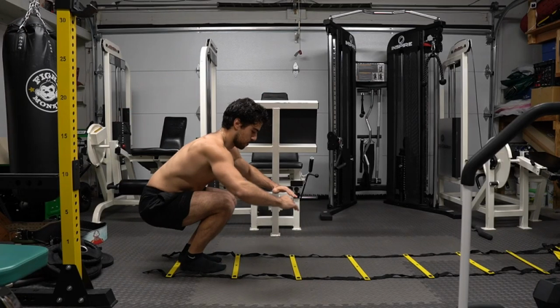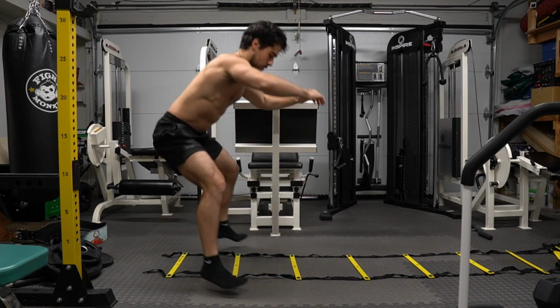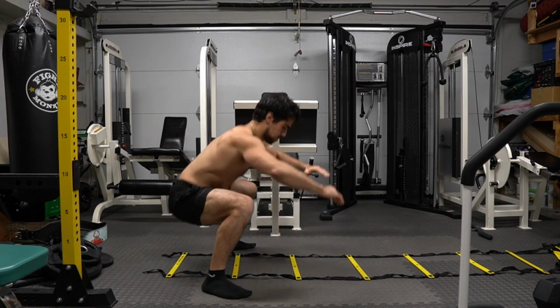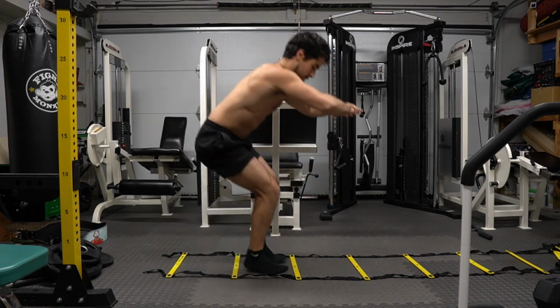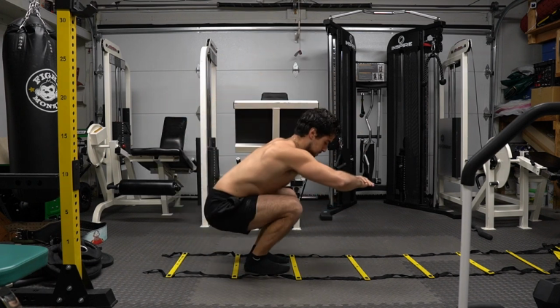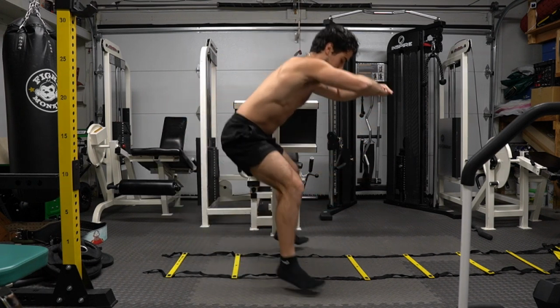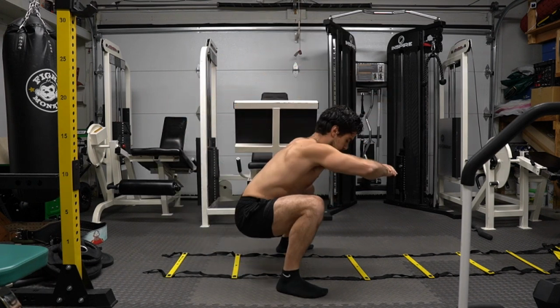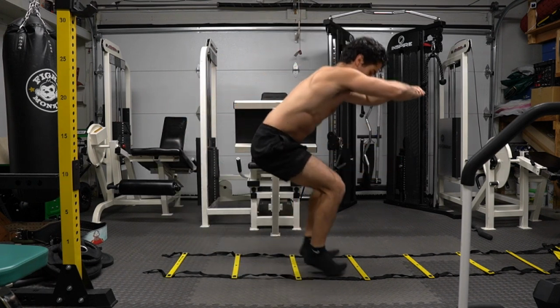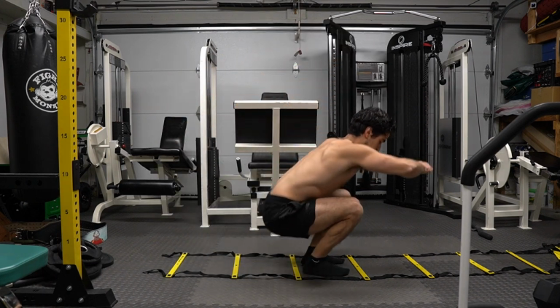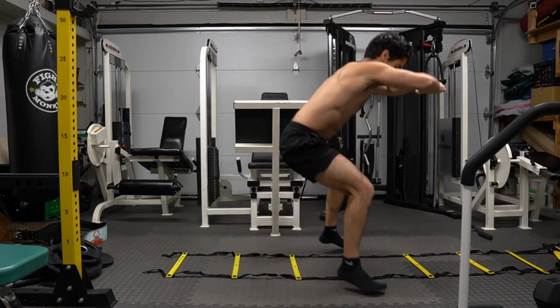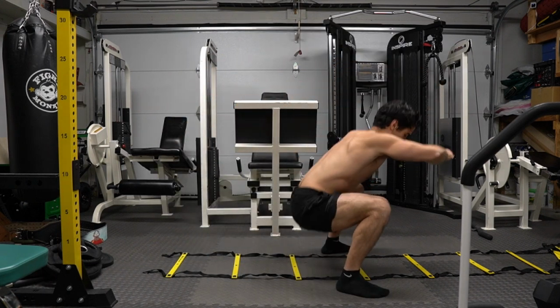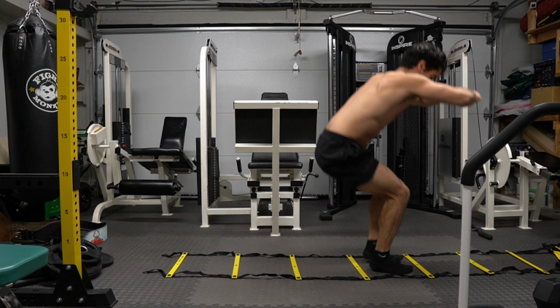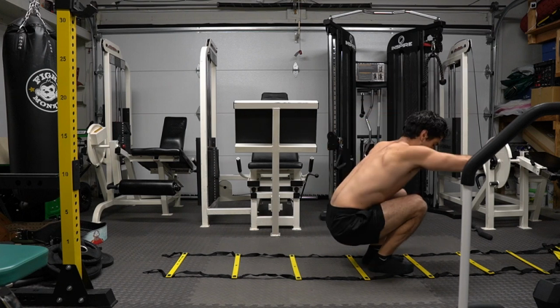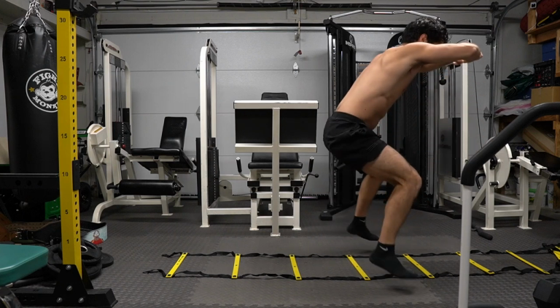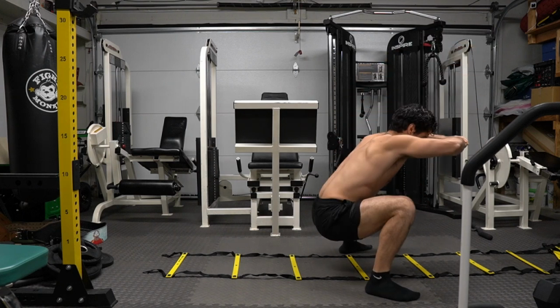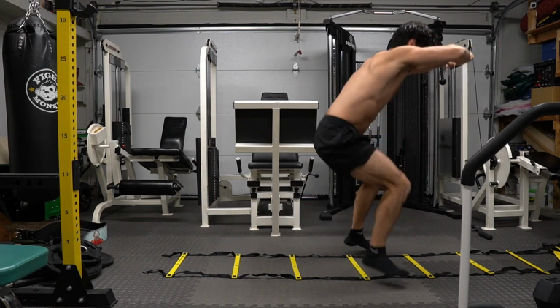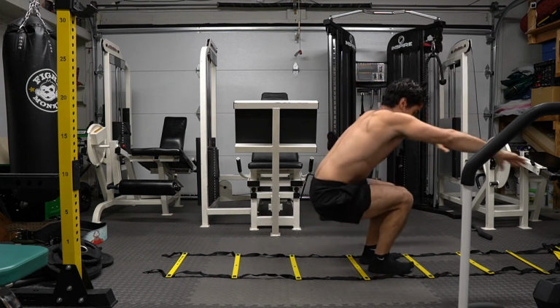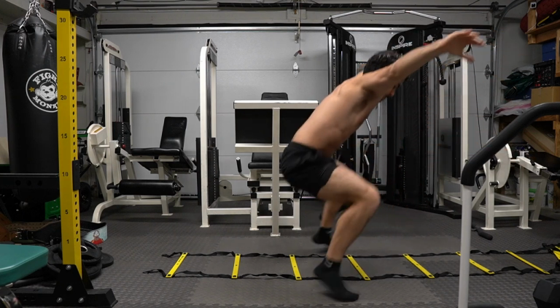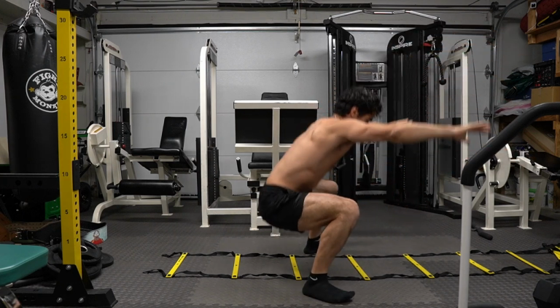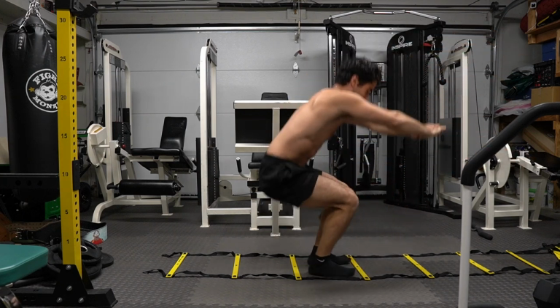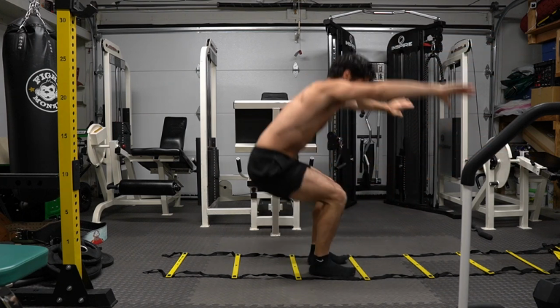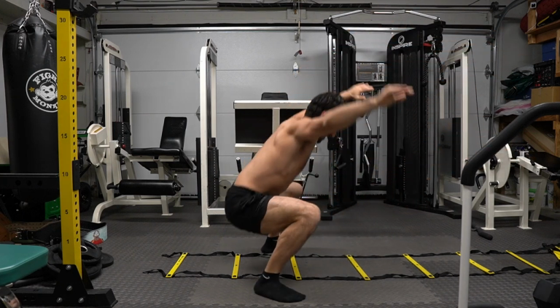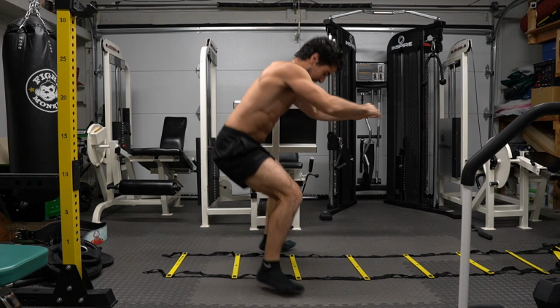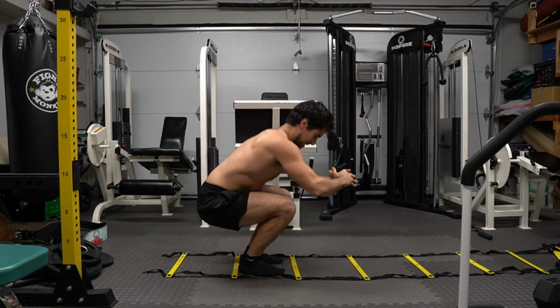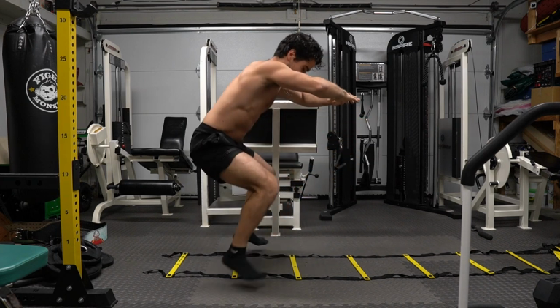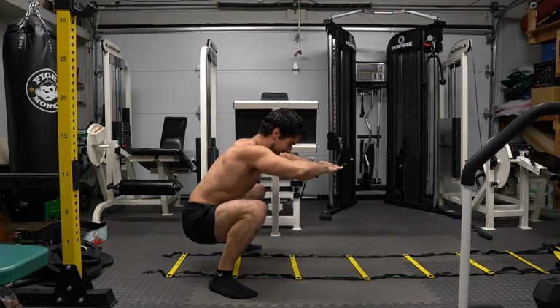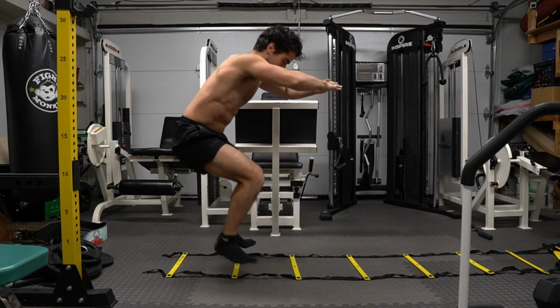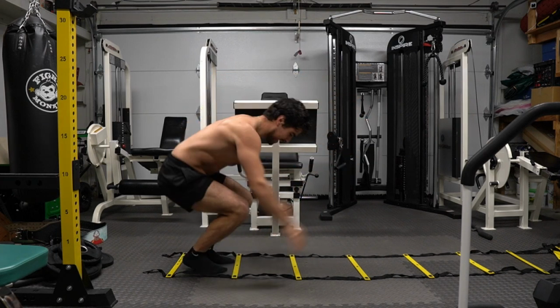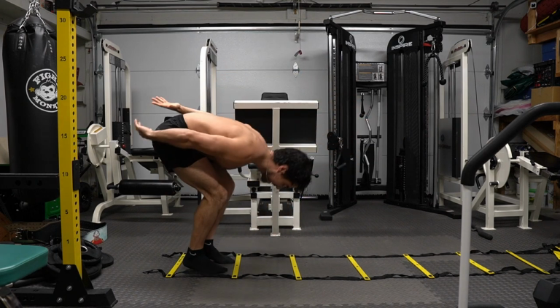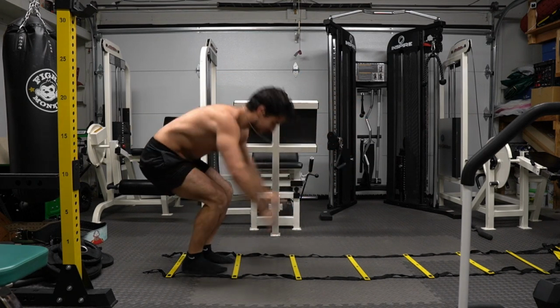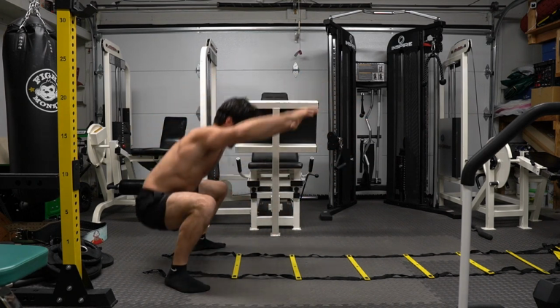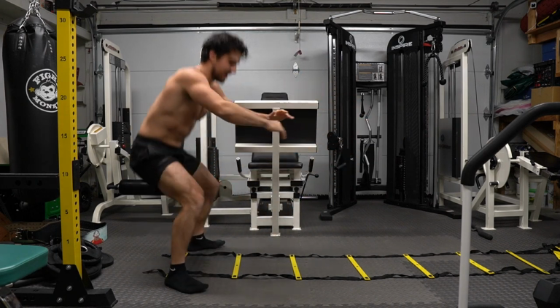Jumping right into it — squatting inside with feet together to work the quads, then jumping out with a wide stance to work the glutes and hamstrings more. I can't believe I did not fall during this — this was so fun to do. You can make this ladder with tape, draw it on the floor outside, or even use random things around your home.